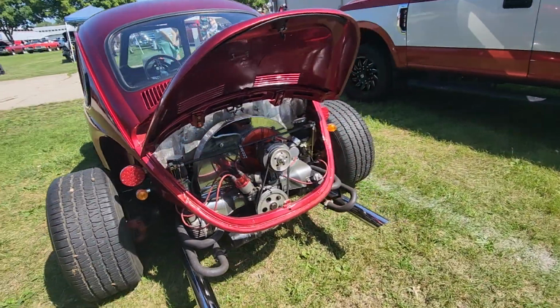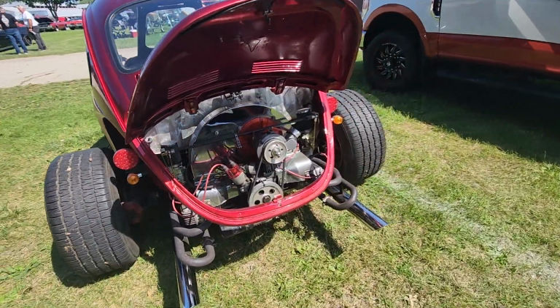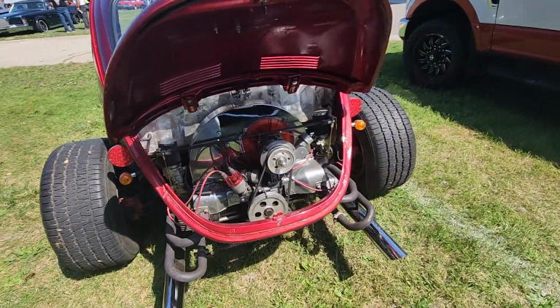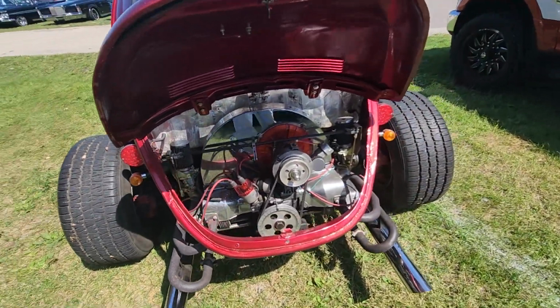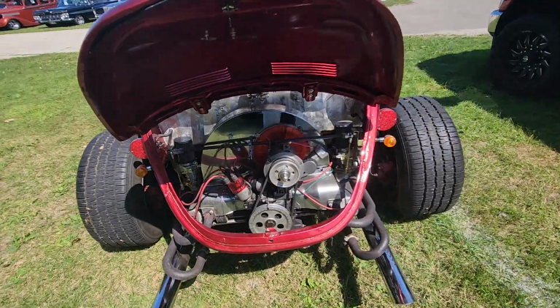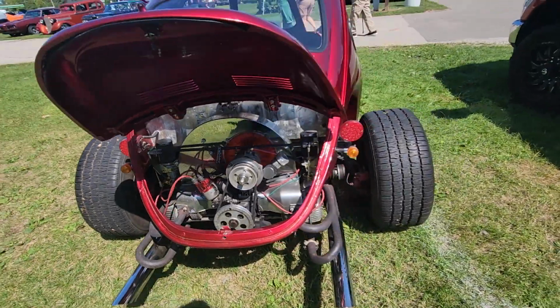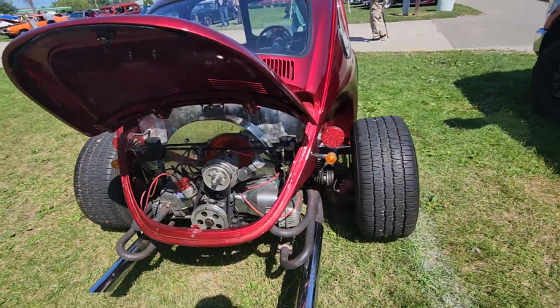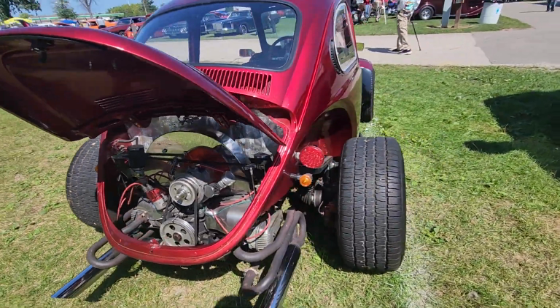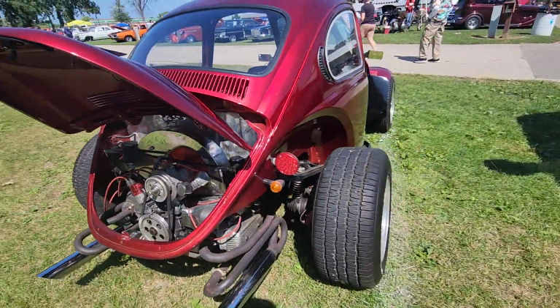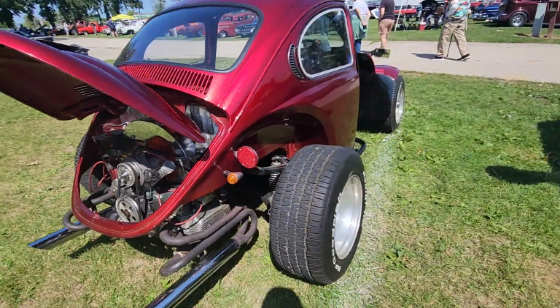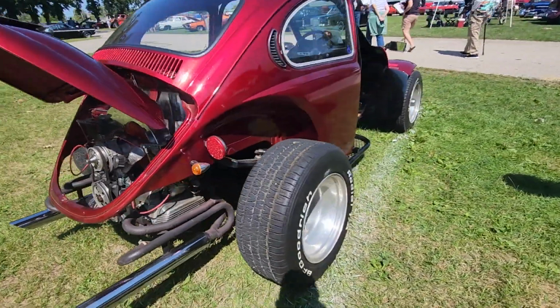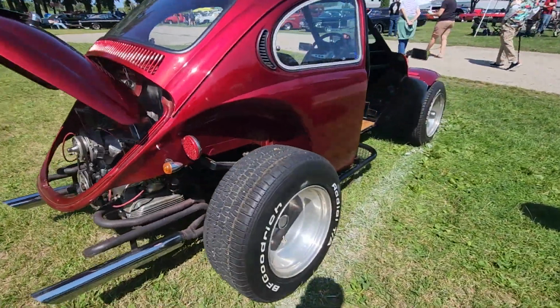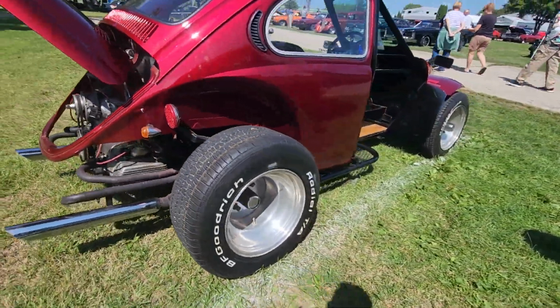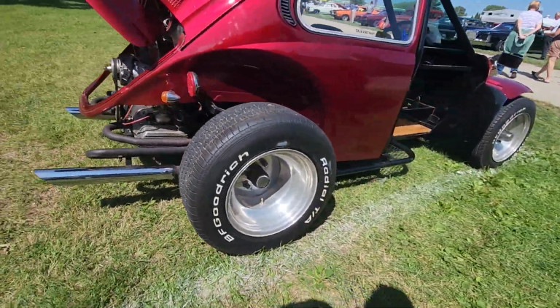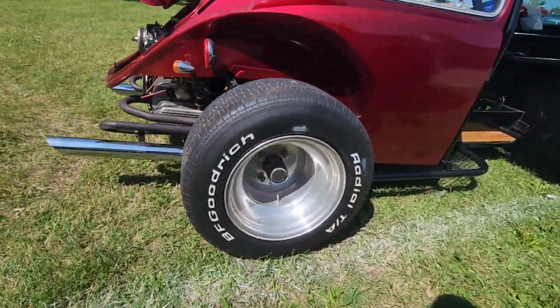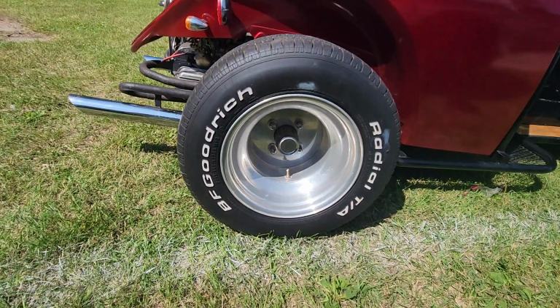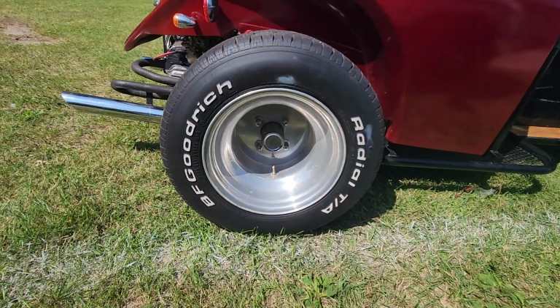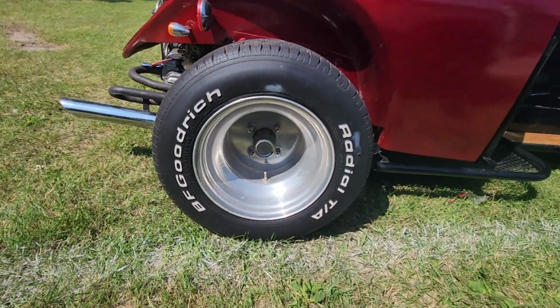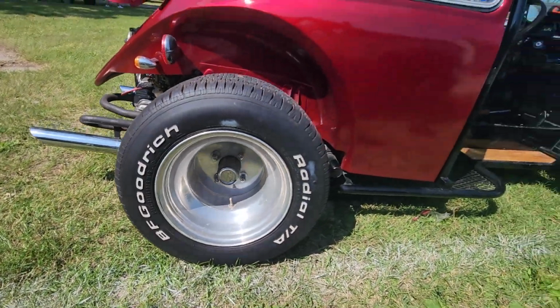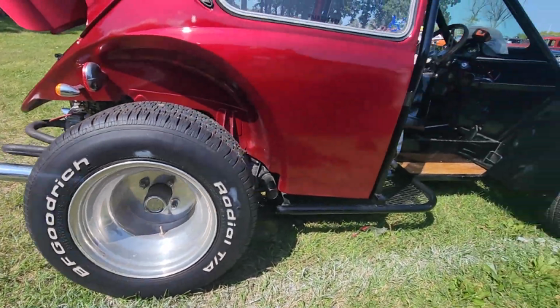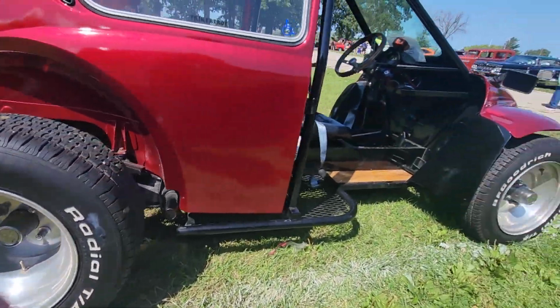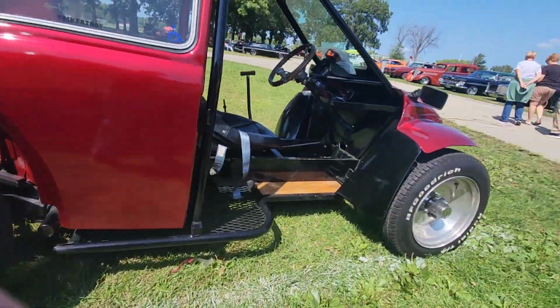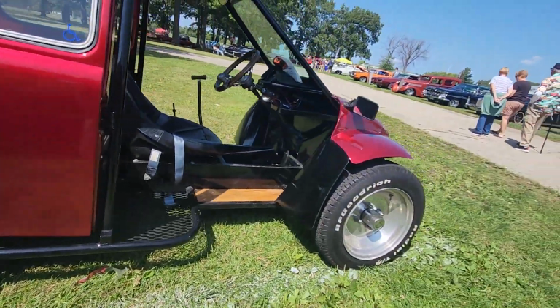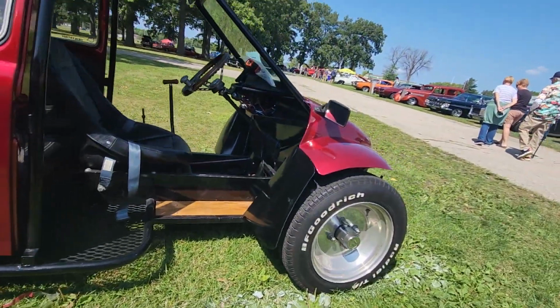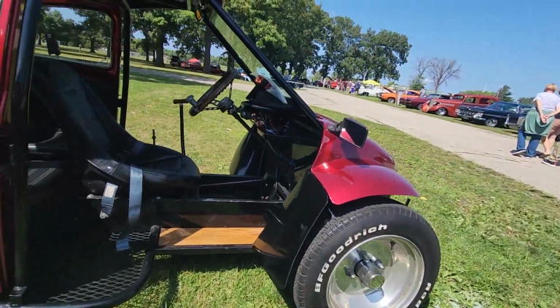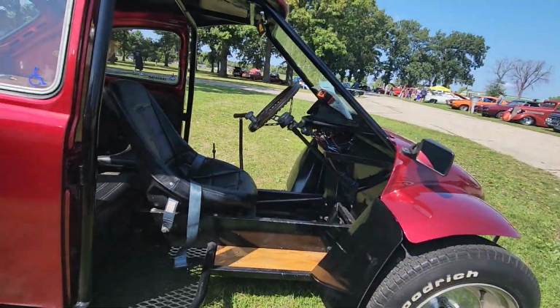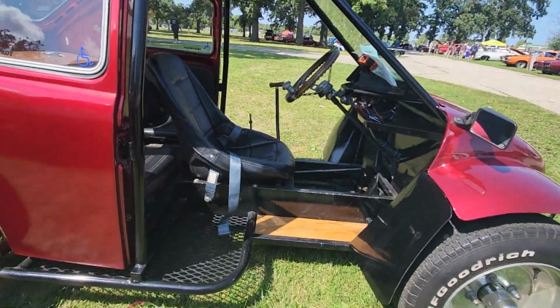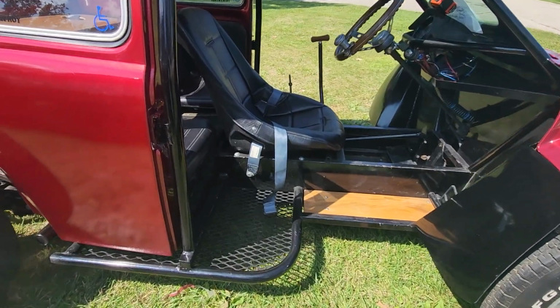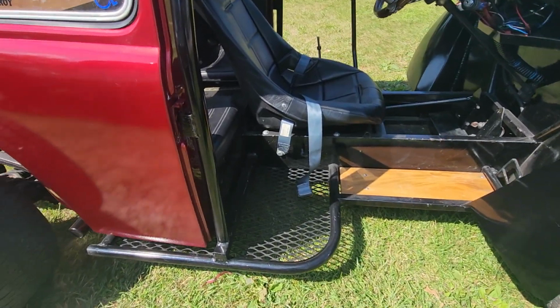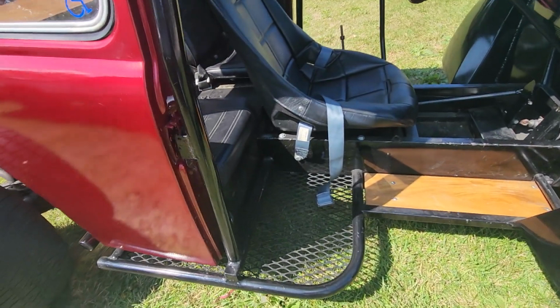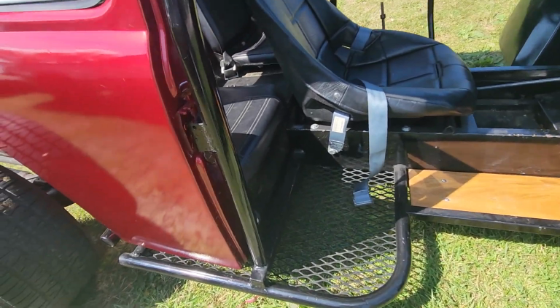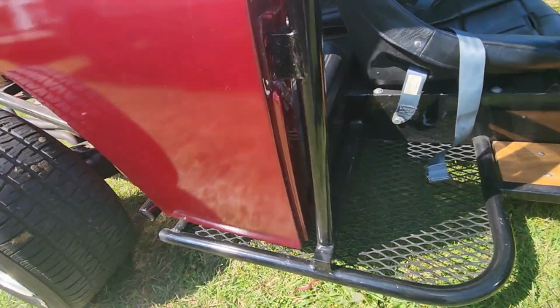Nice chrome — what they say, chrome will get you home. Nice solid aluminum rims, got the same in the front. You can see they cut out the floorboard.